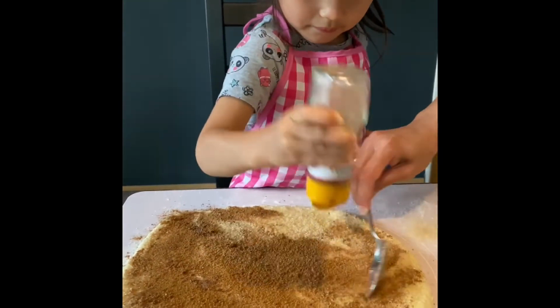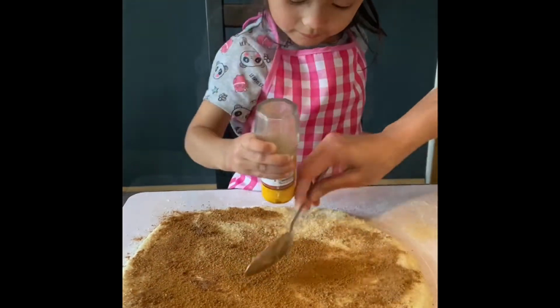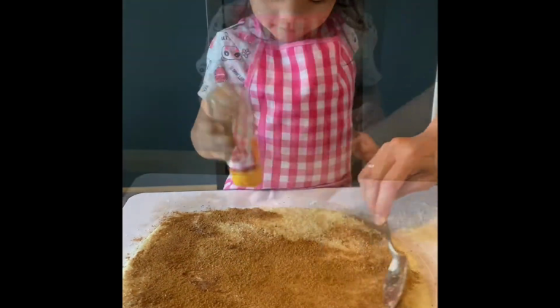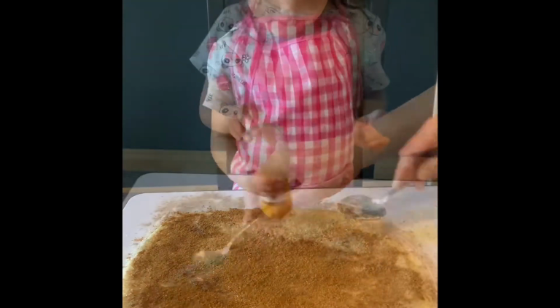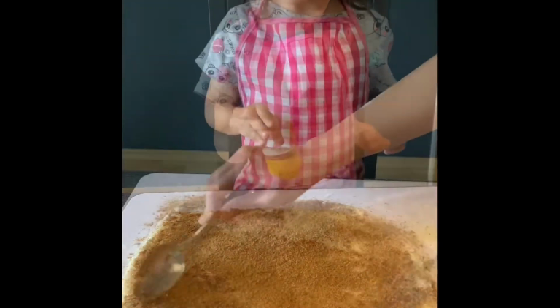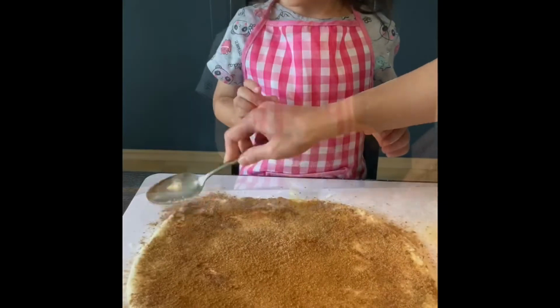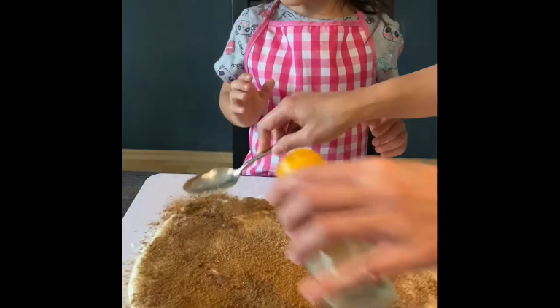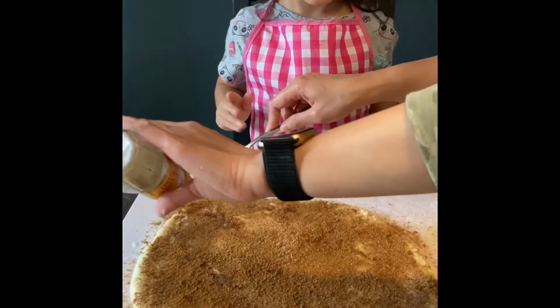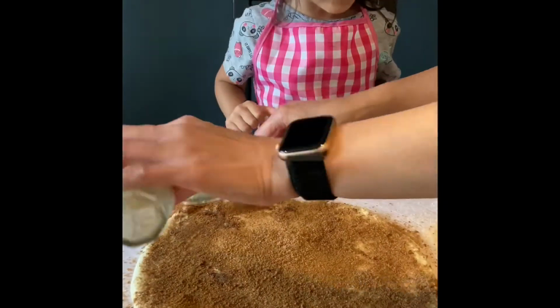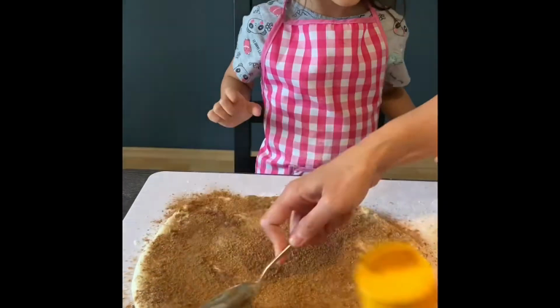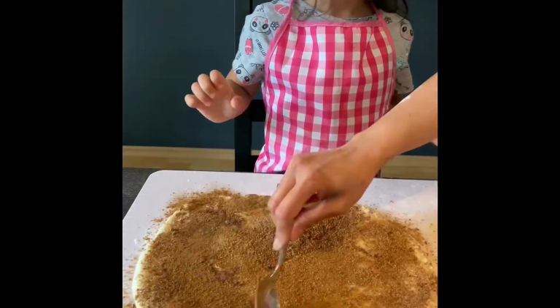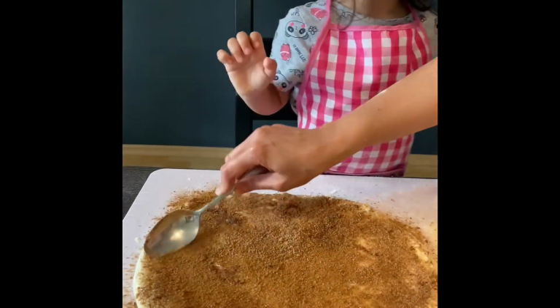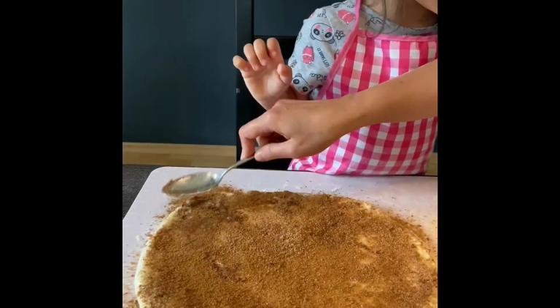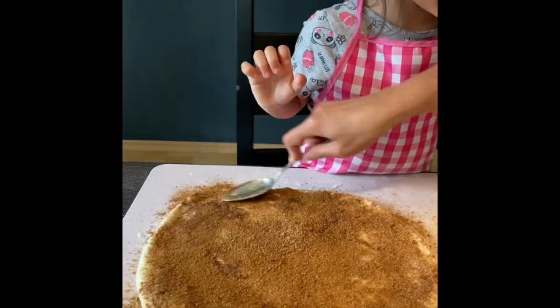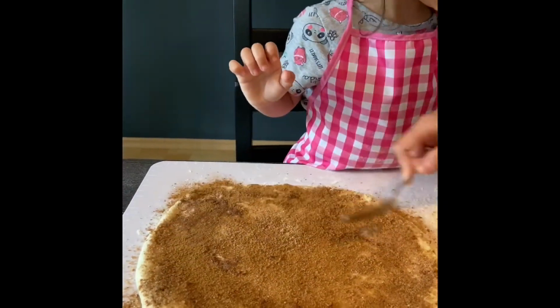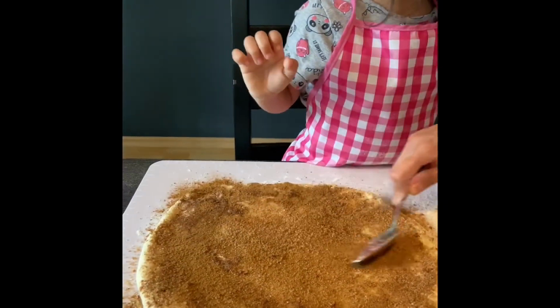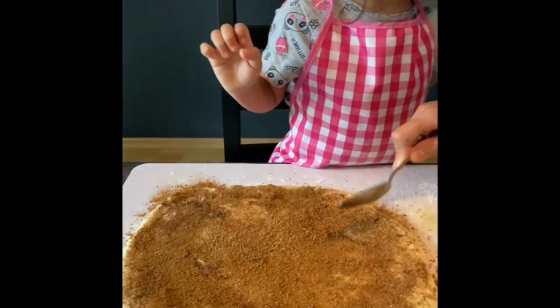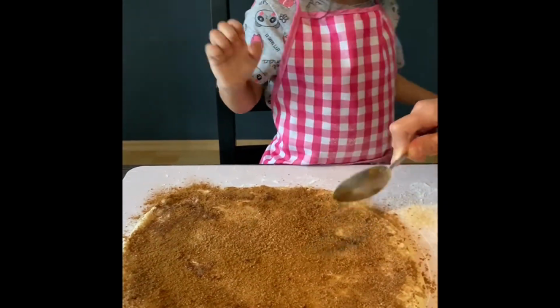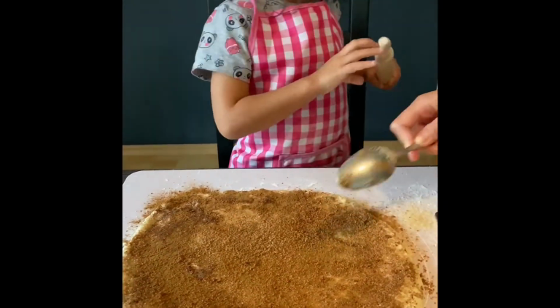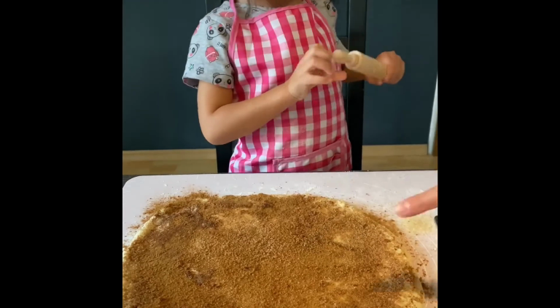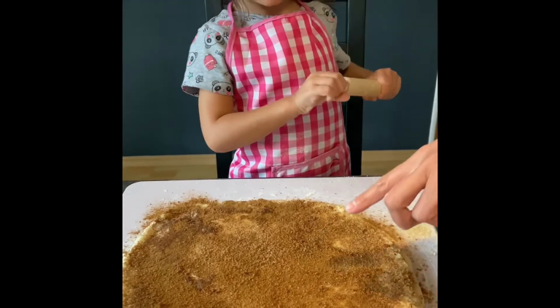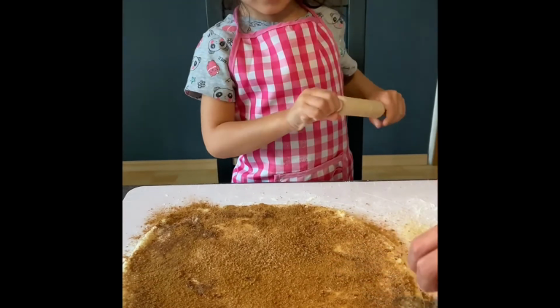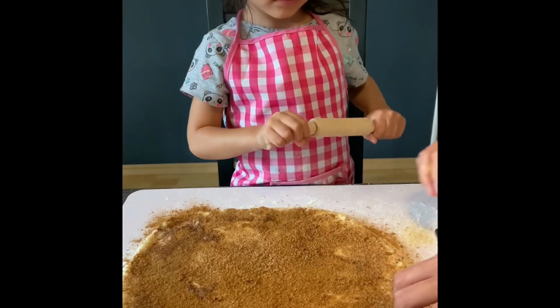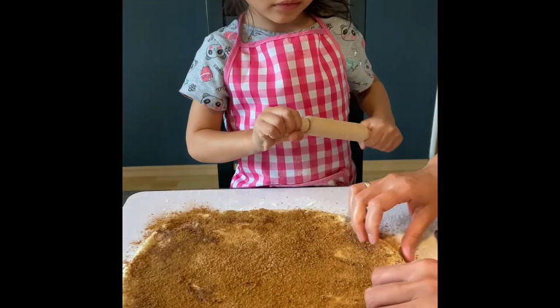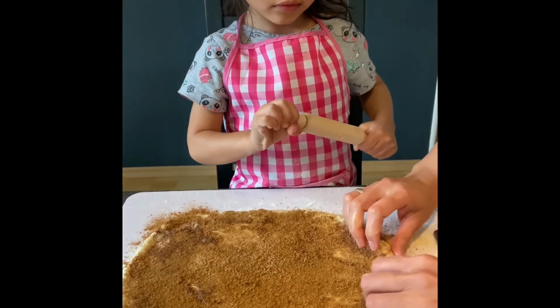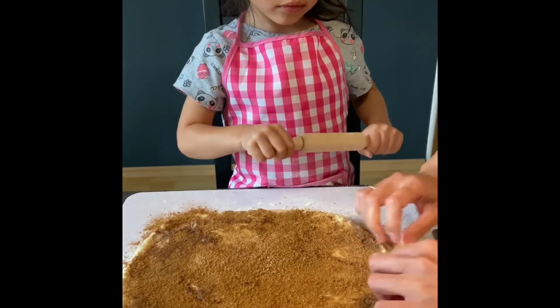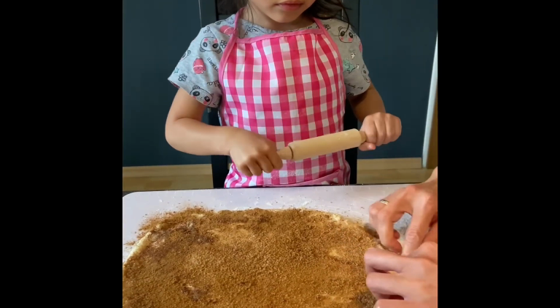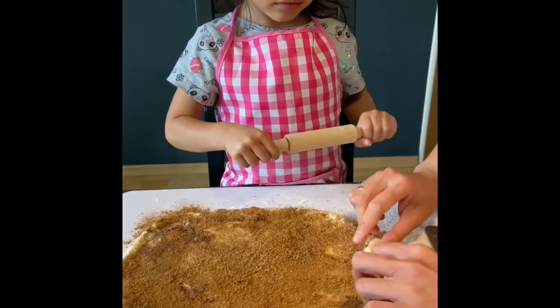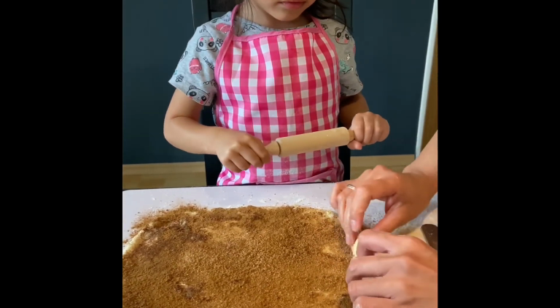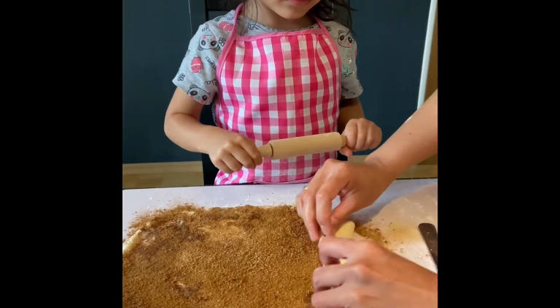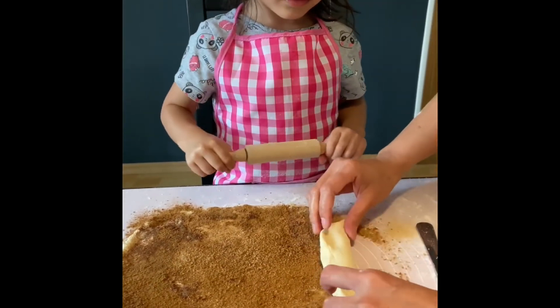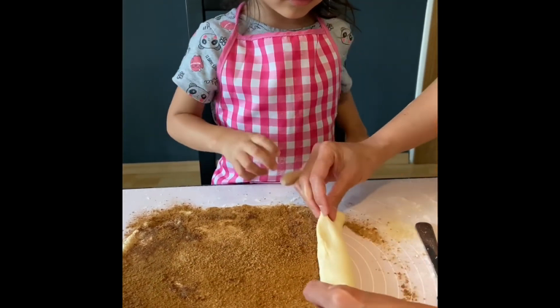Now we are going to roll it. Roll it? Yes! I will — no, no, no. Roll as in, I mean roll it here like this. Roll.